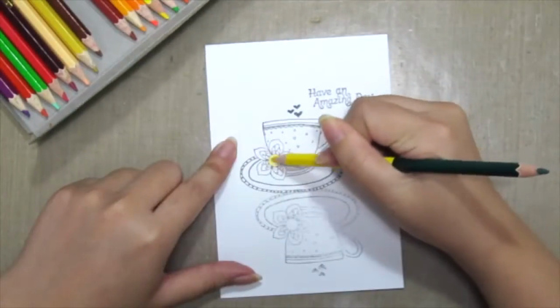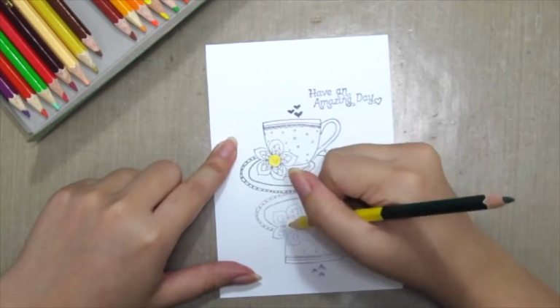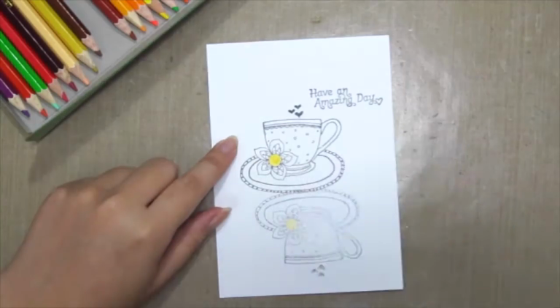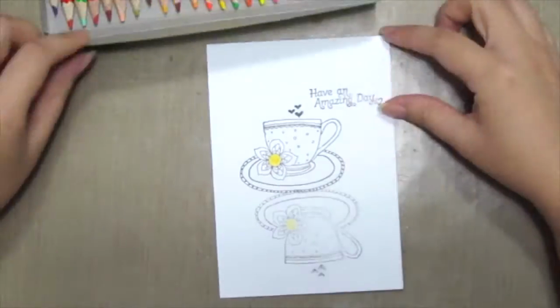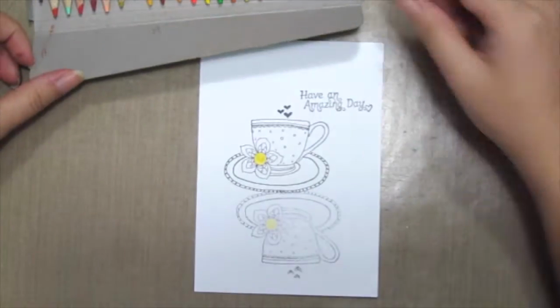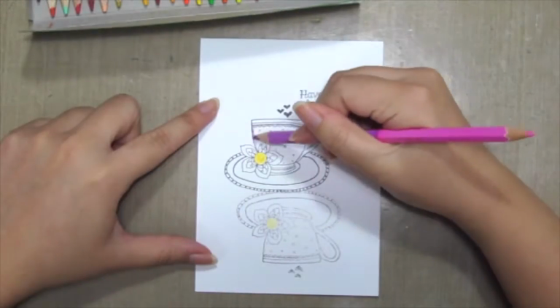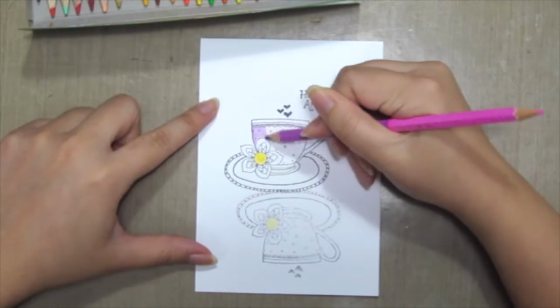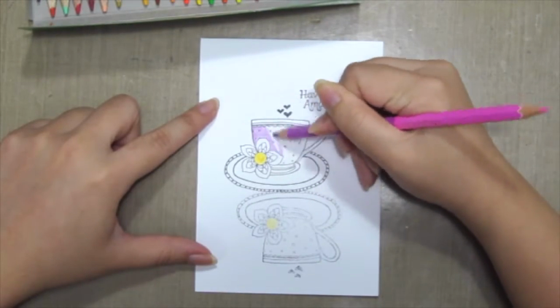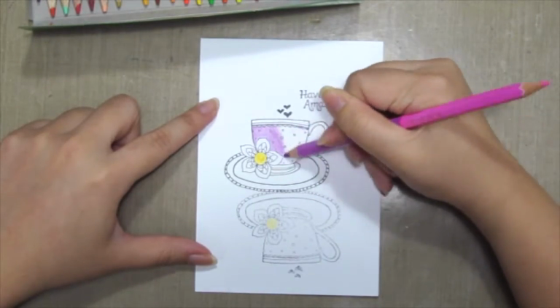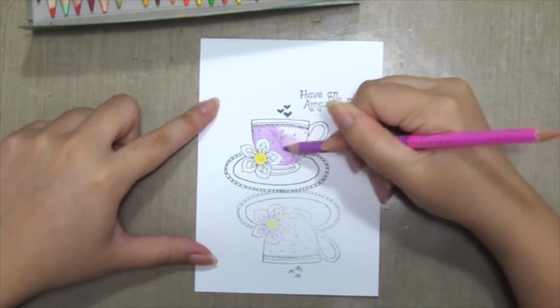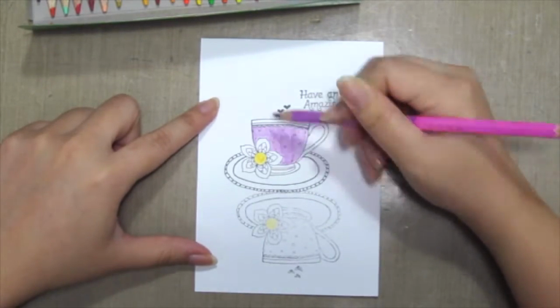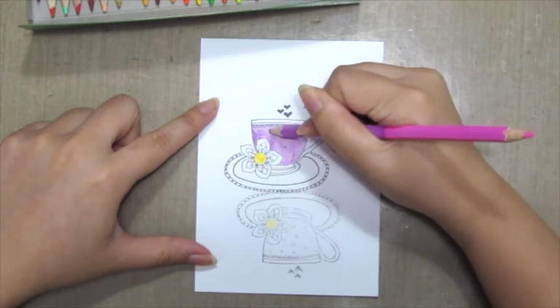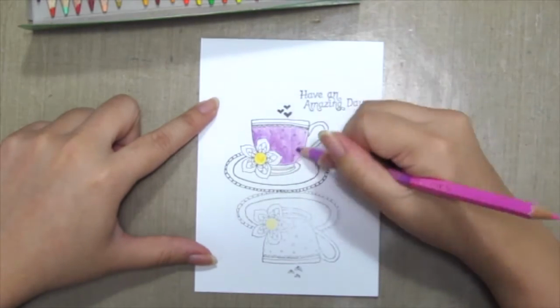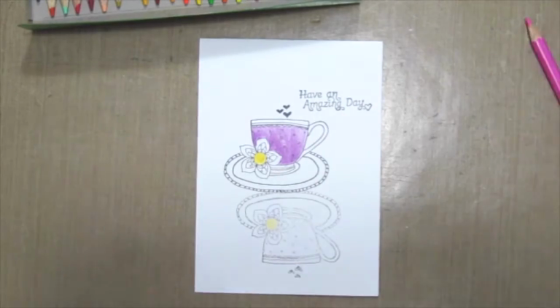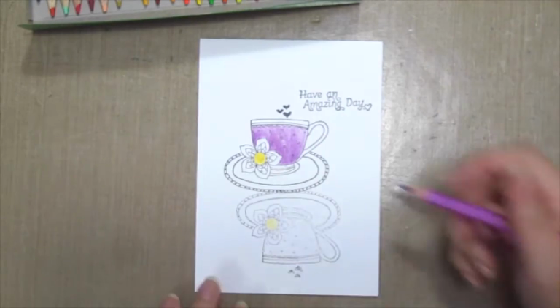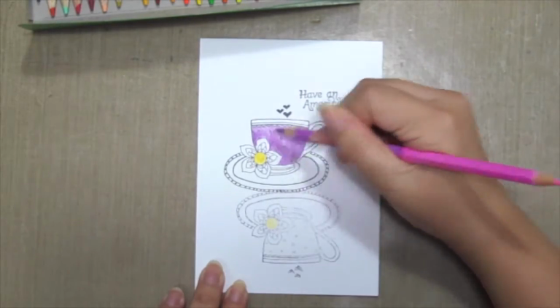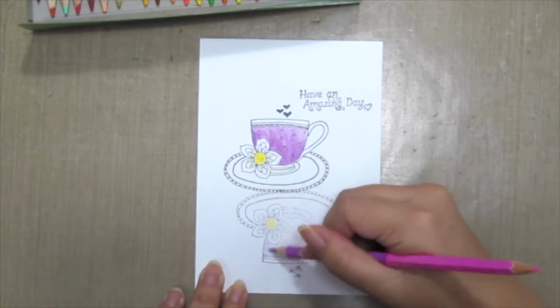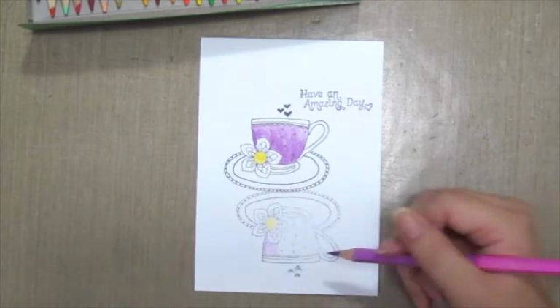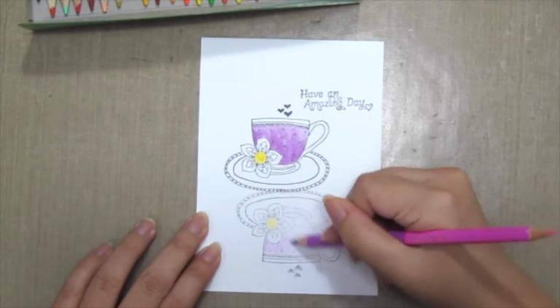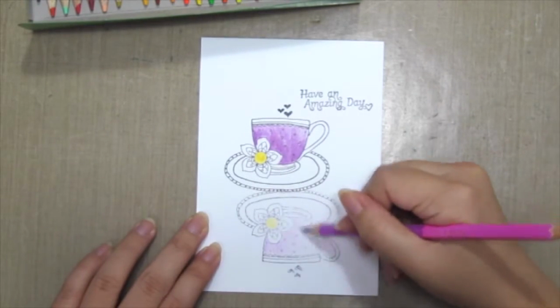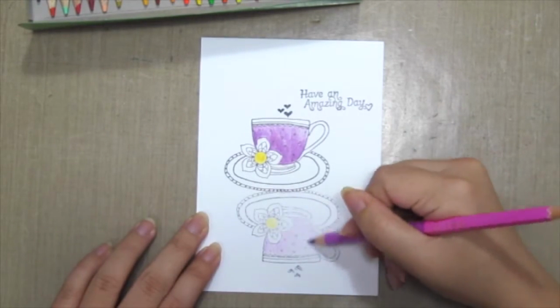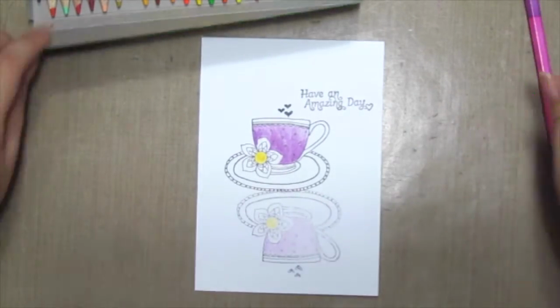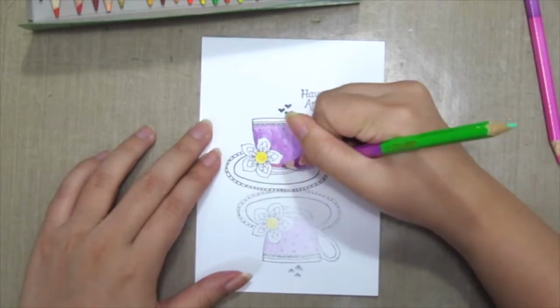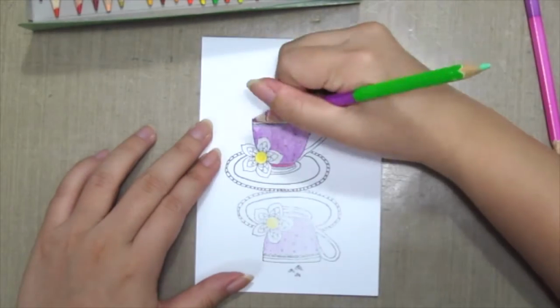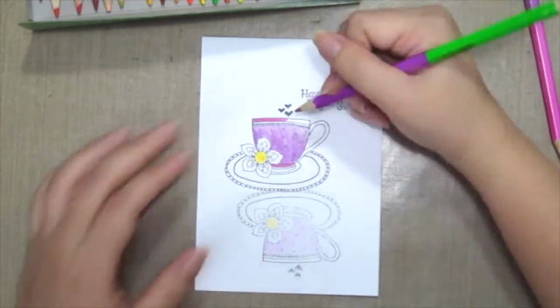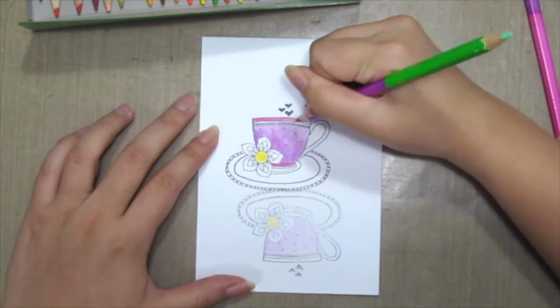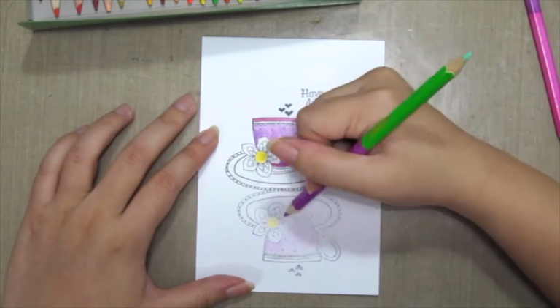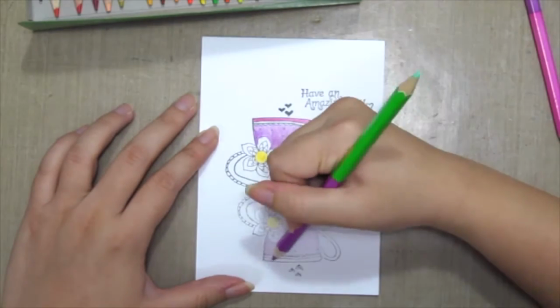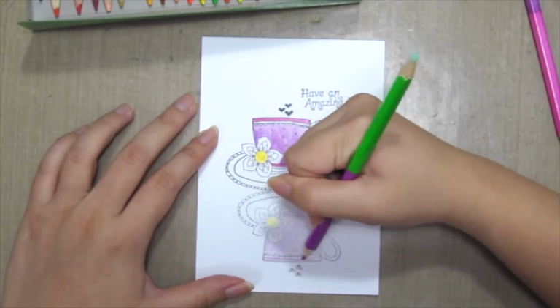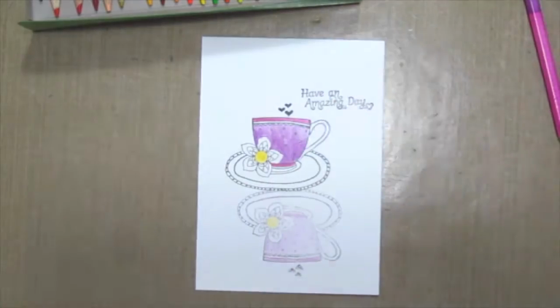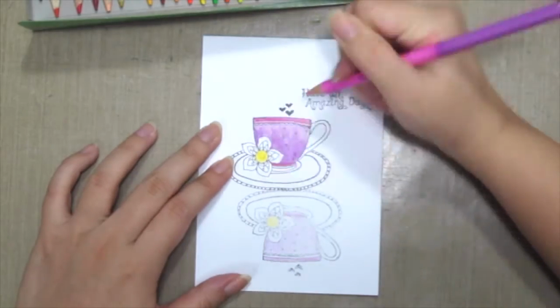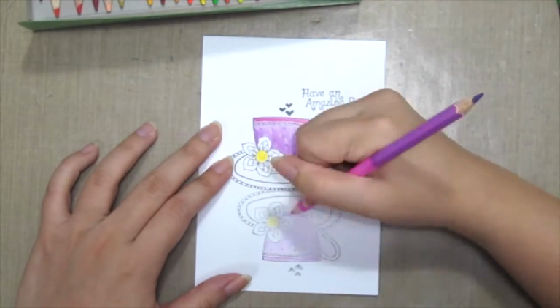Here I'm colouring the tea cup with some coloured pencils and I'm colouring in the actual image with a more vibrant colour. And using the same colours, just giving a much lighter shade onto the reflection.